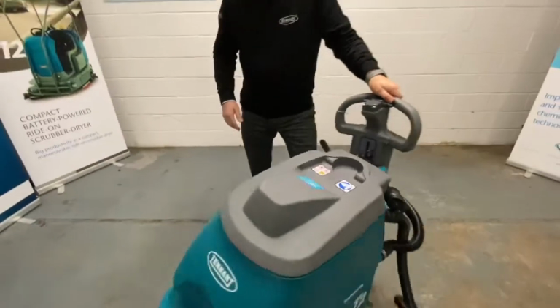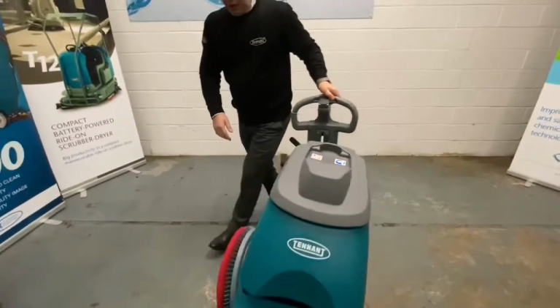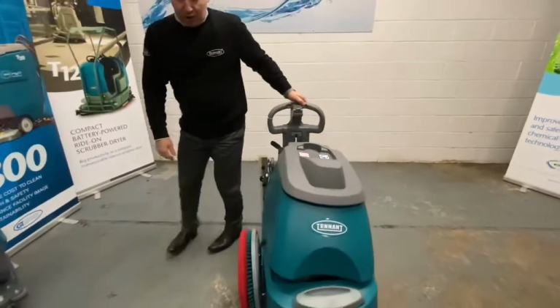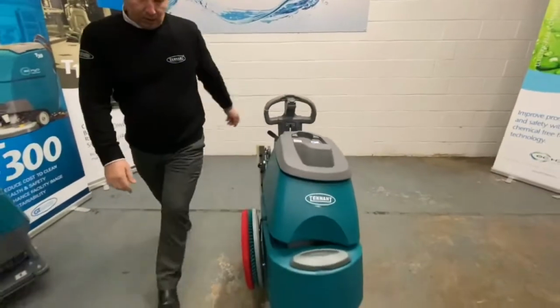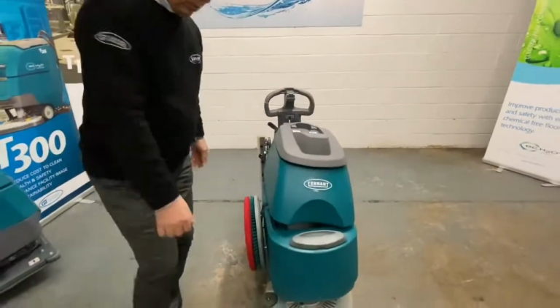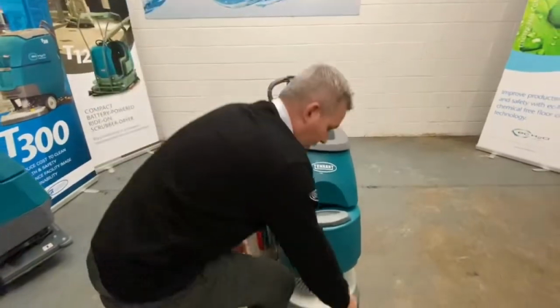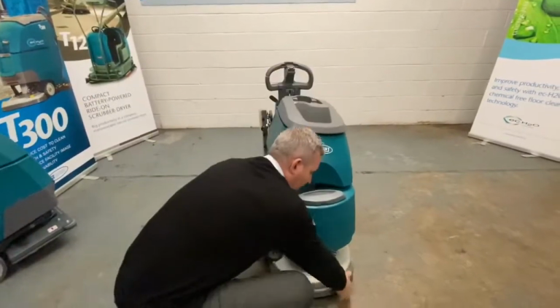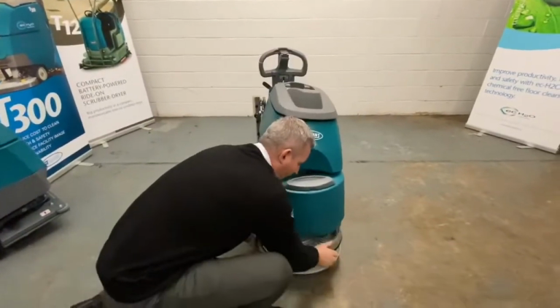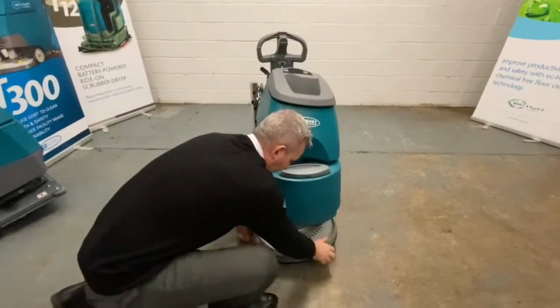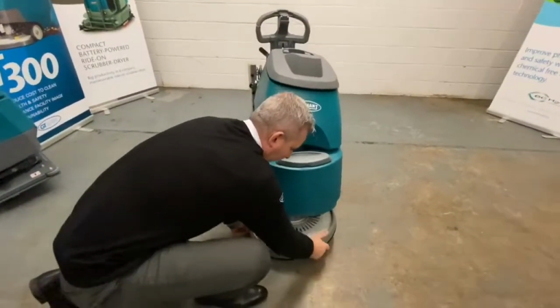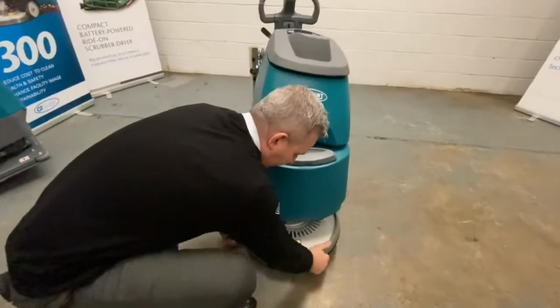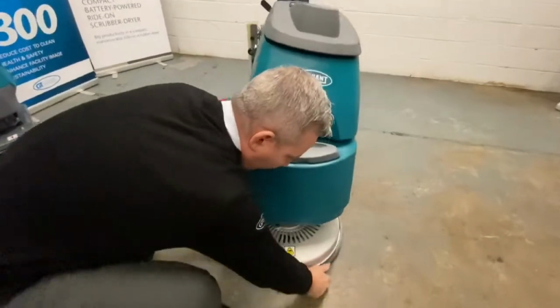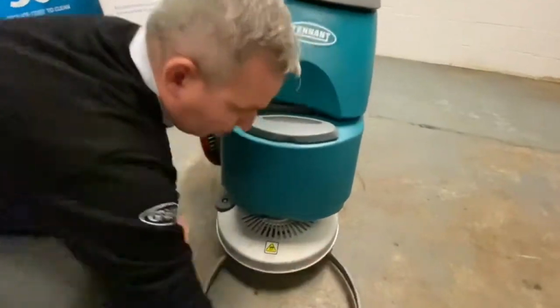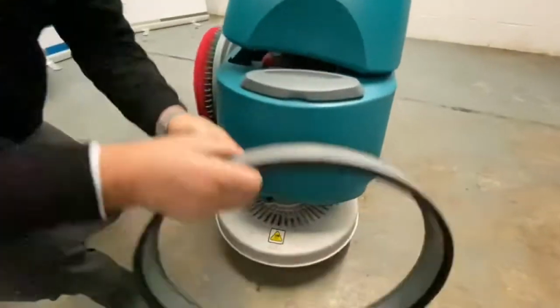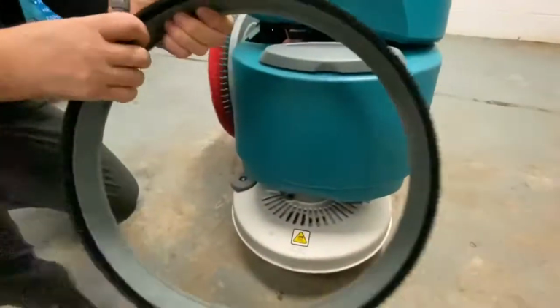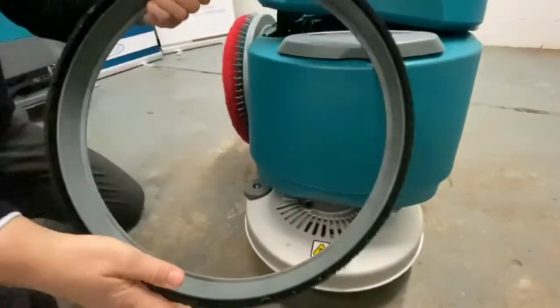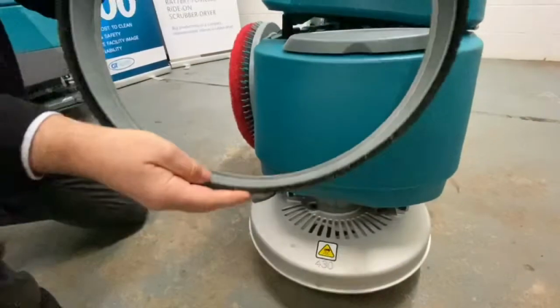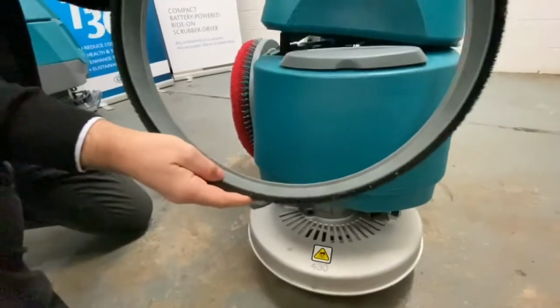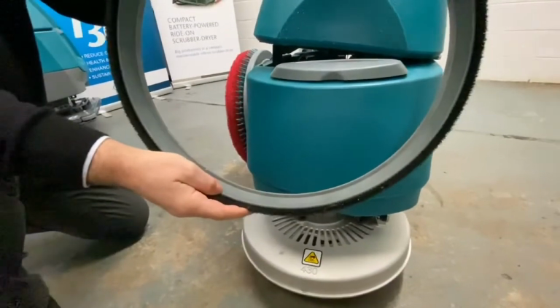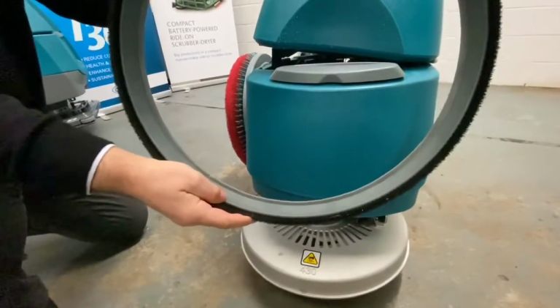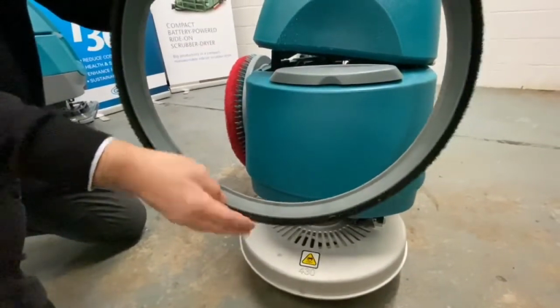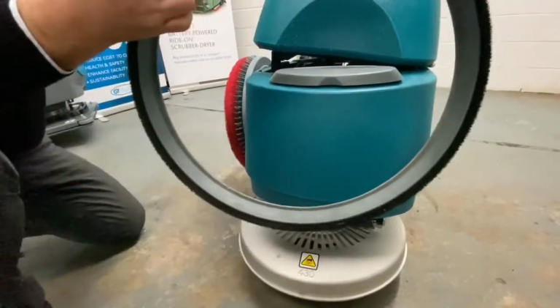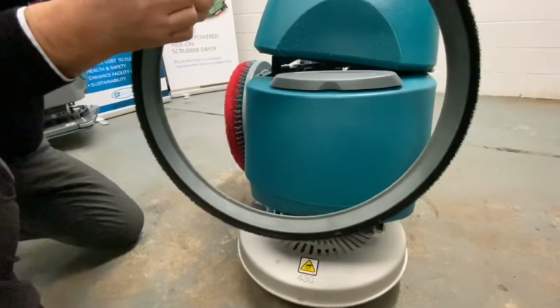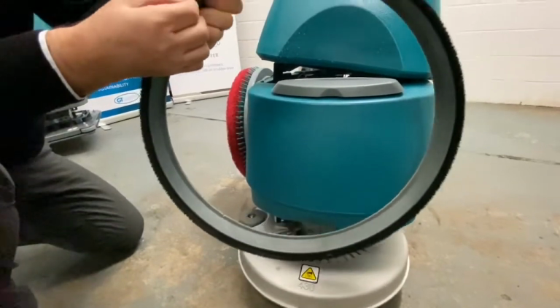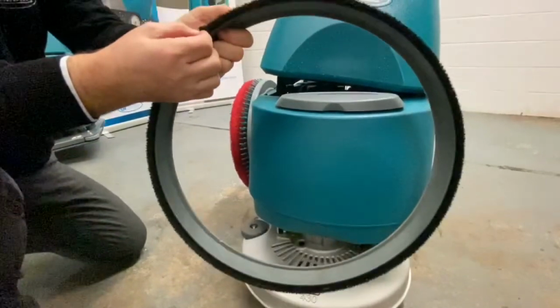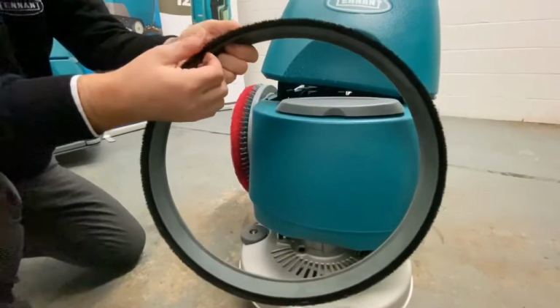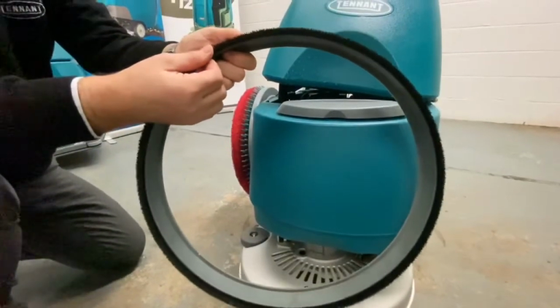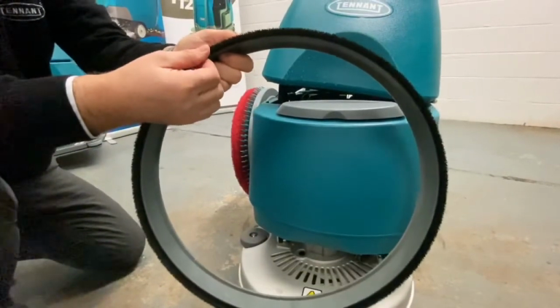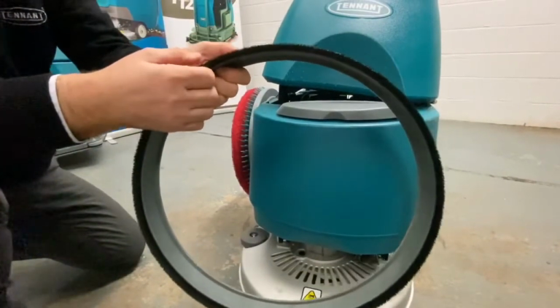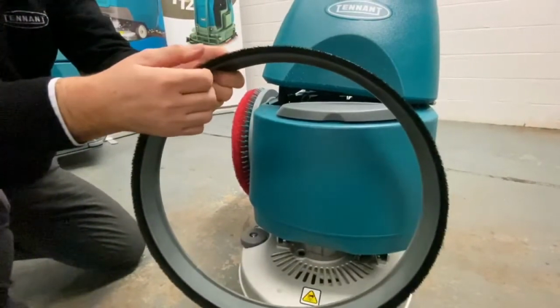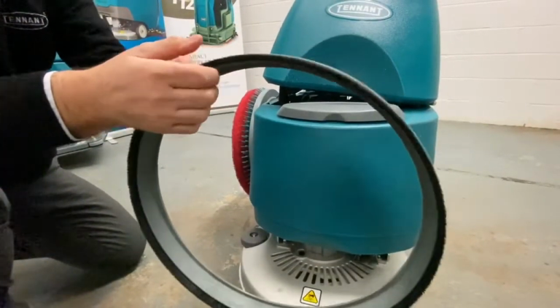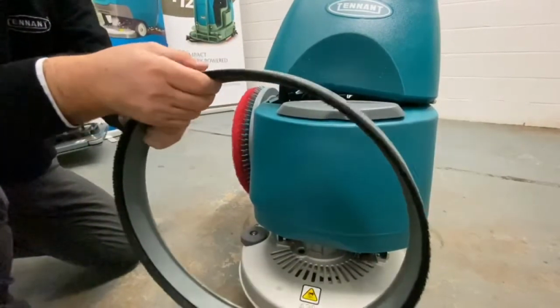On the front of the machine, we have the scrub head and the brush skirt. The brush skirt is a water container. Anything you've missed on the pre-sweep, the bristles will collect it and save it from going back to the back of the machine.